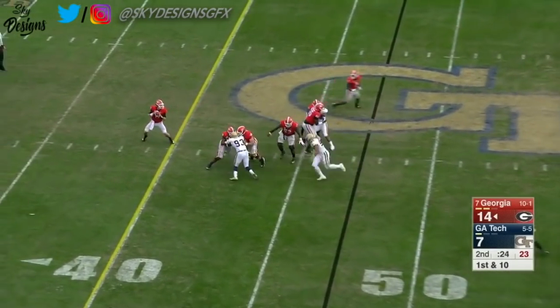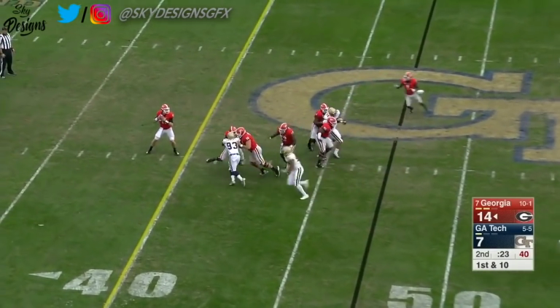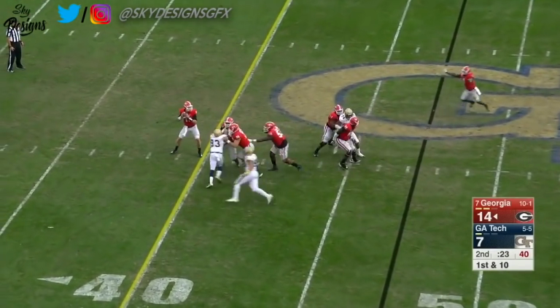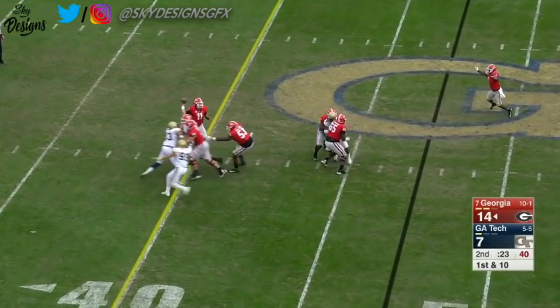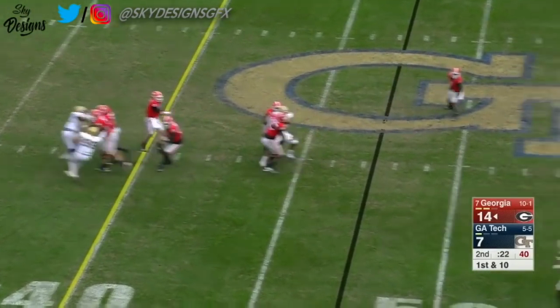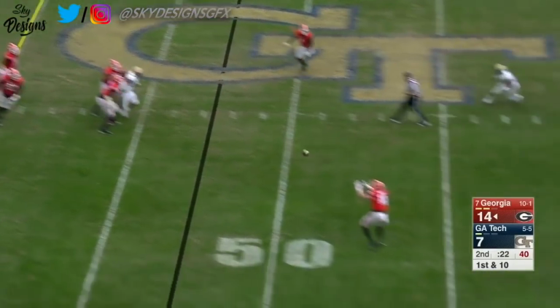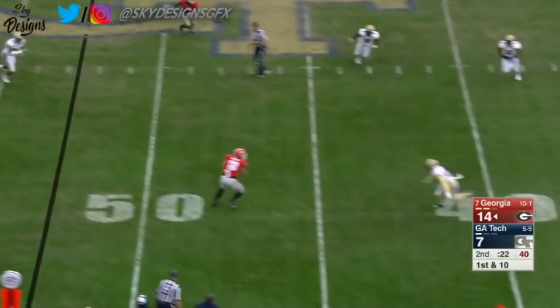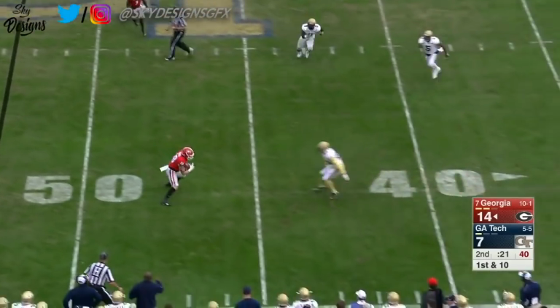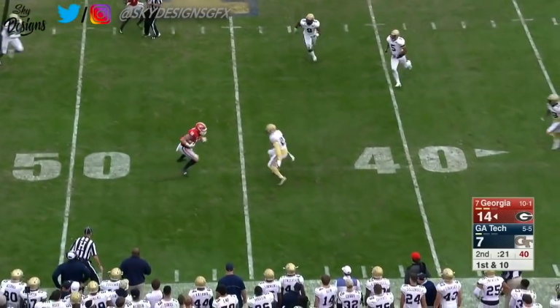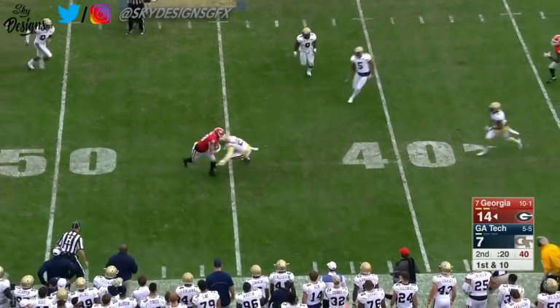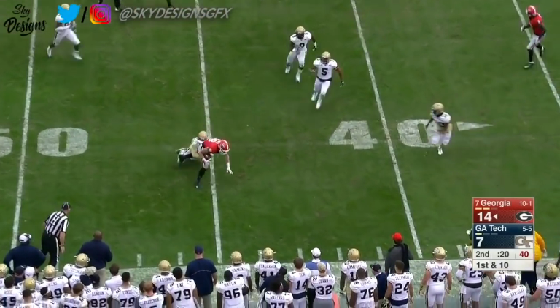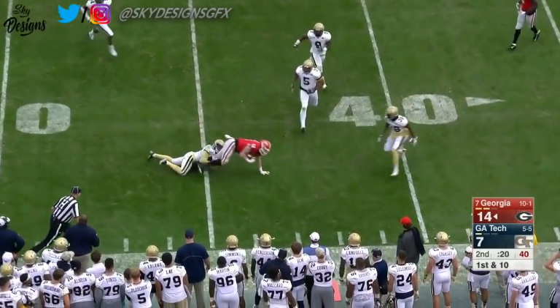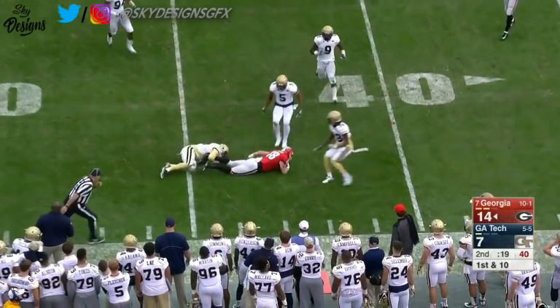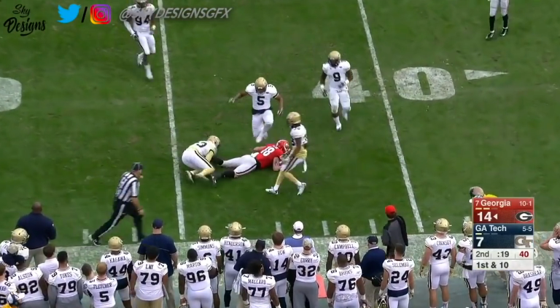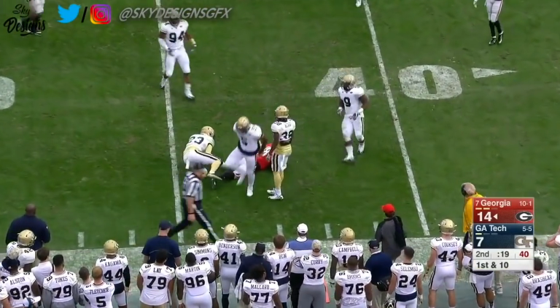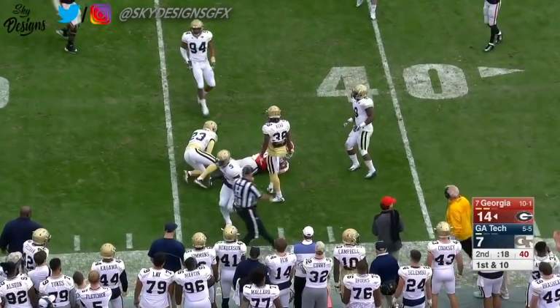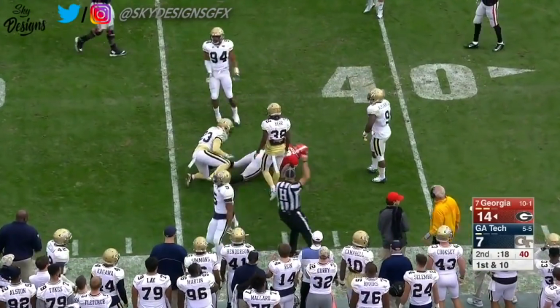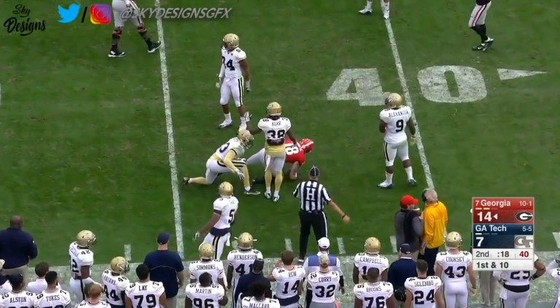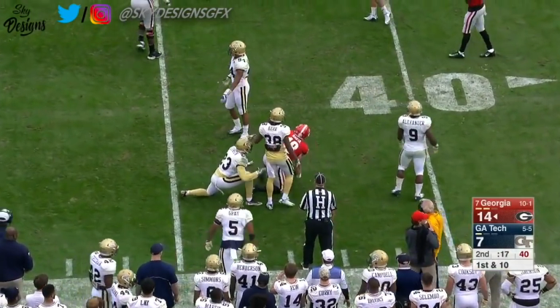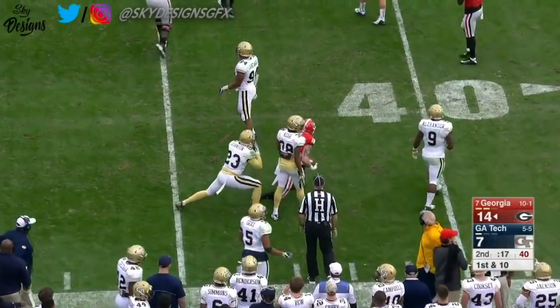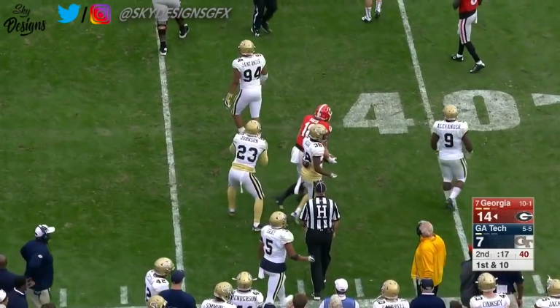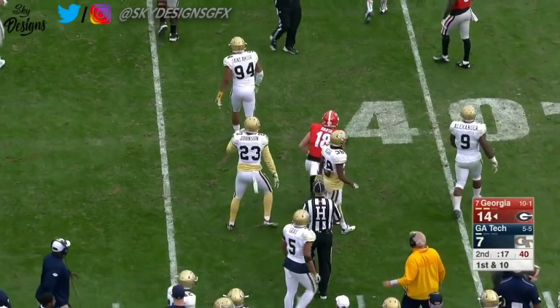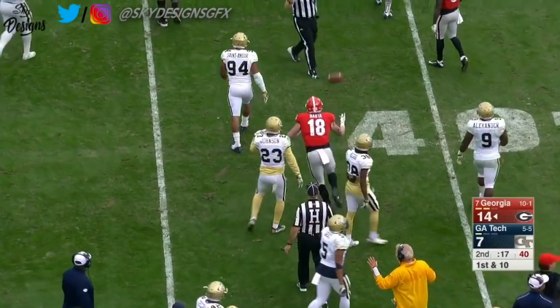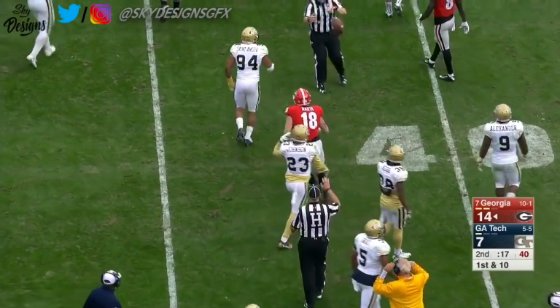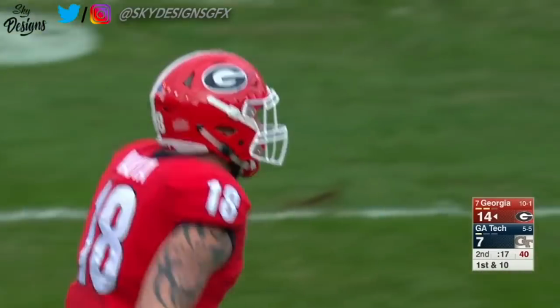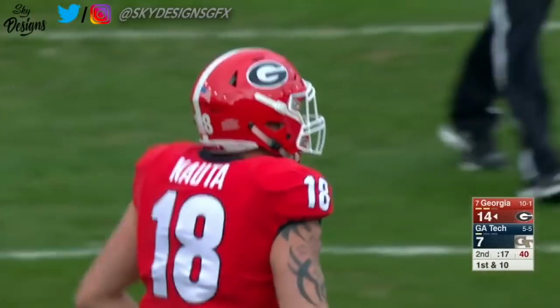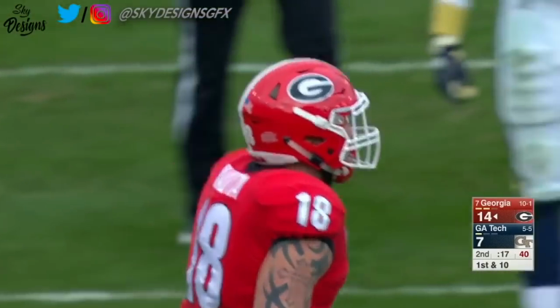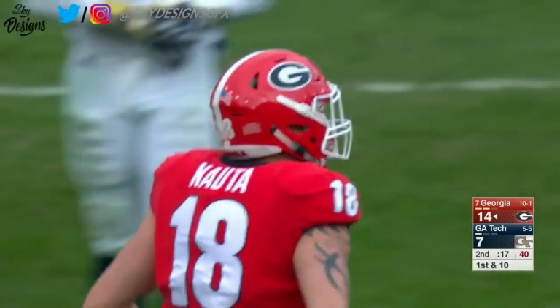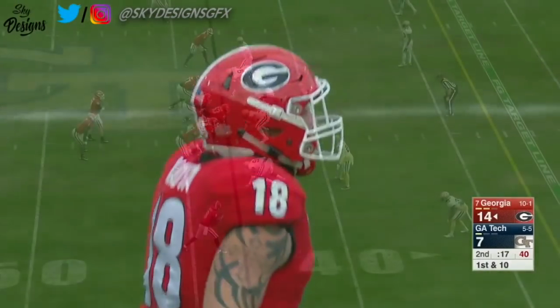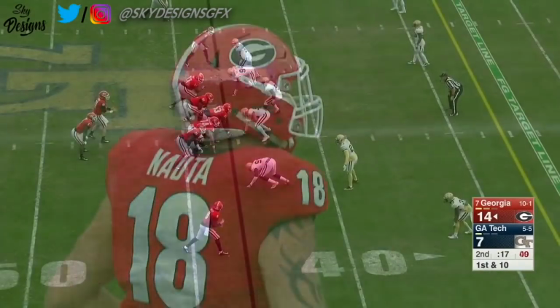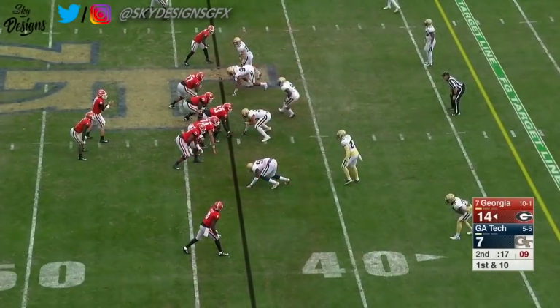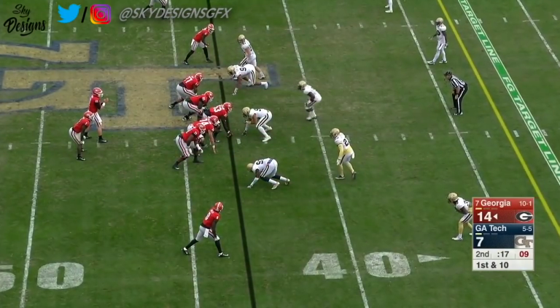Another pass play, and look at all the time for Fromm. He dumps it off to Isaac Nauta — they tackle him inbounds, that will force Georgia to call a timeout. Good play by Jalen Johnson. So long at 49.